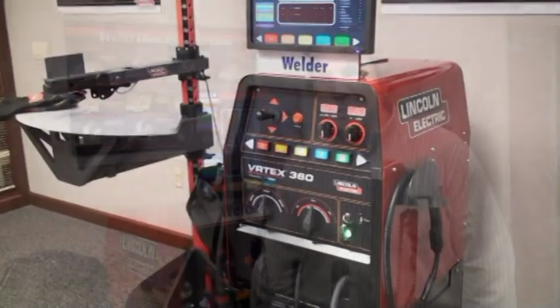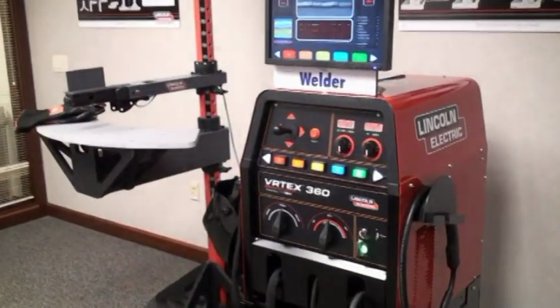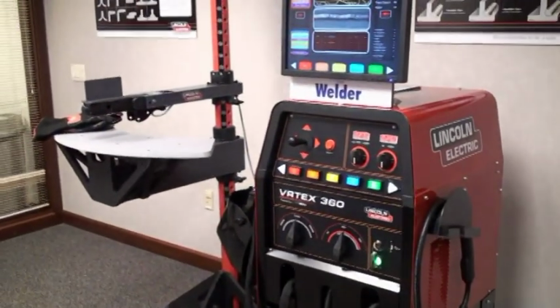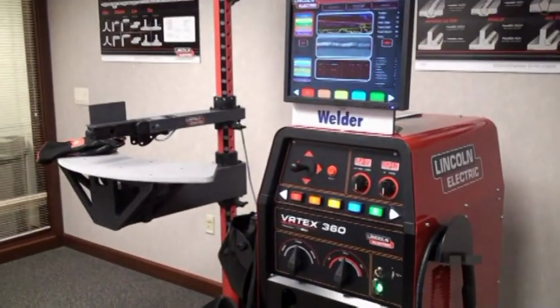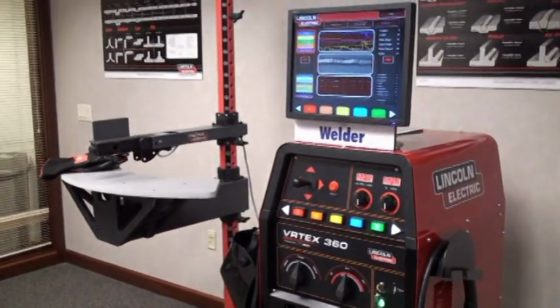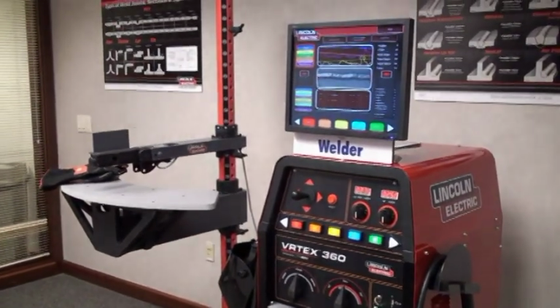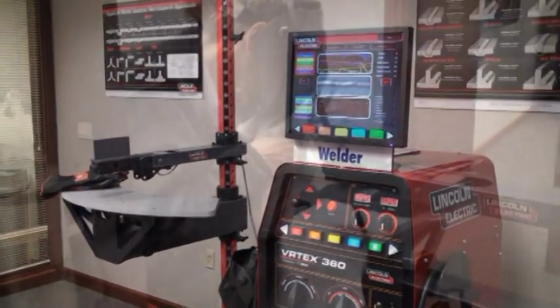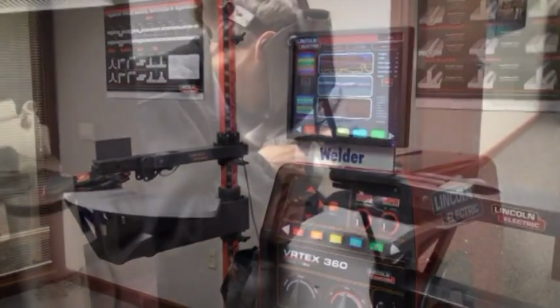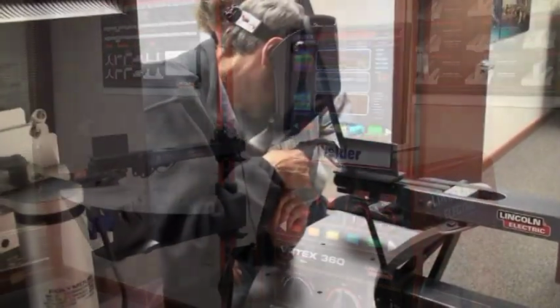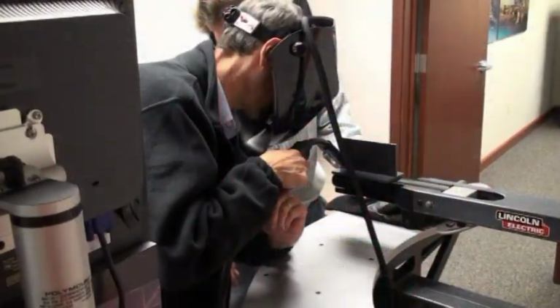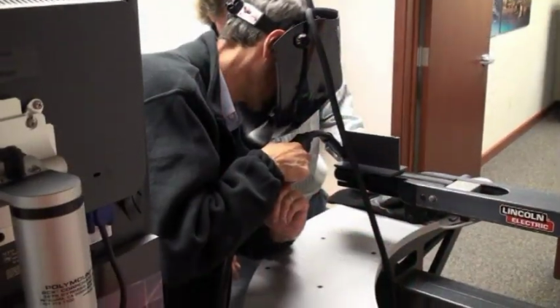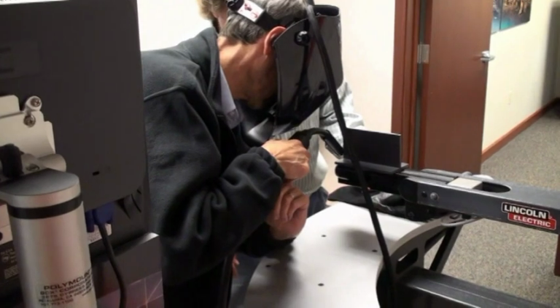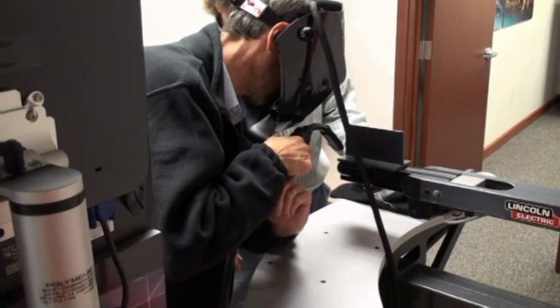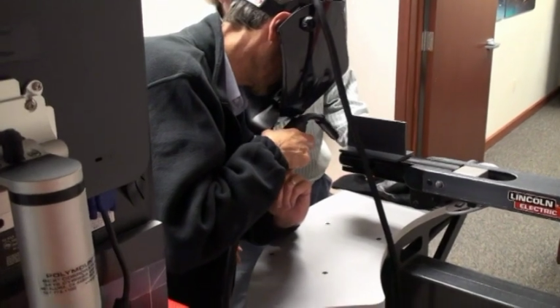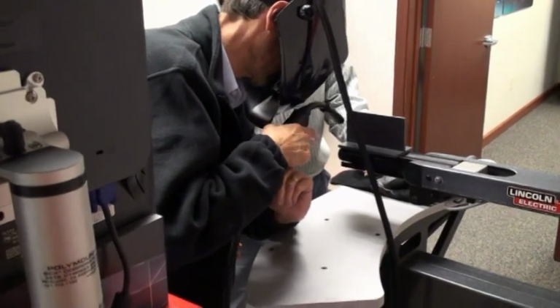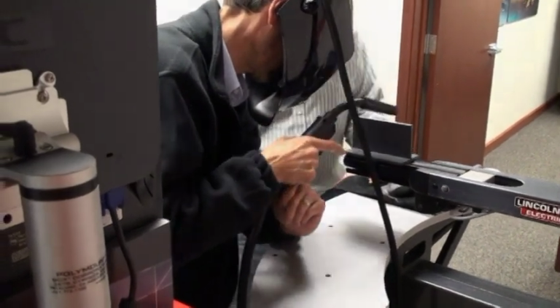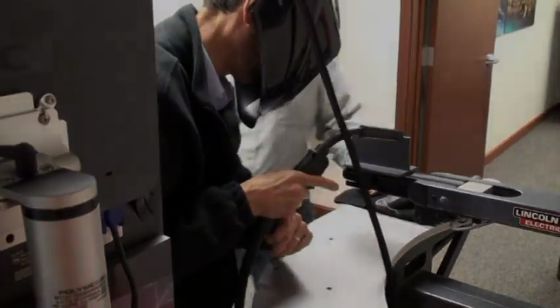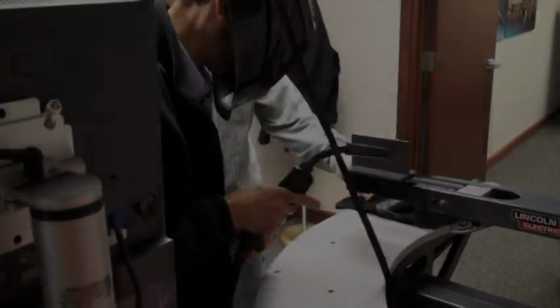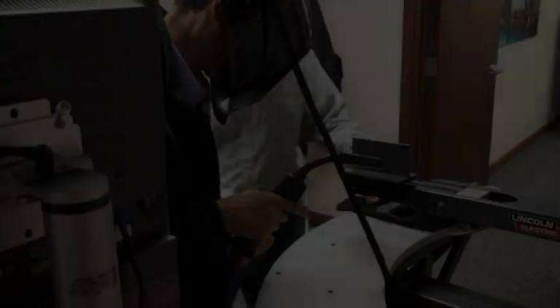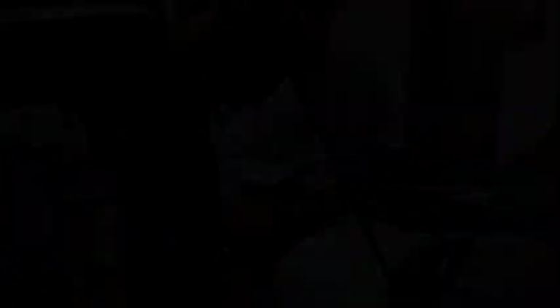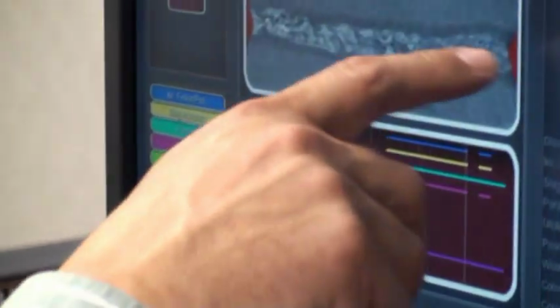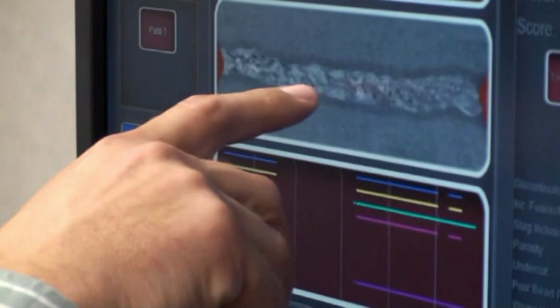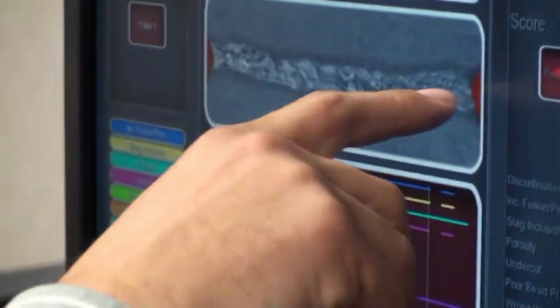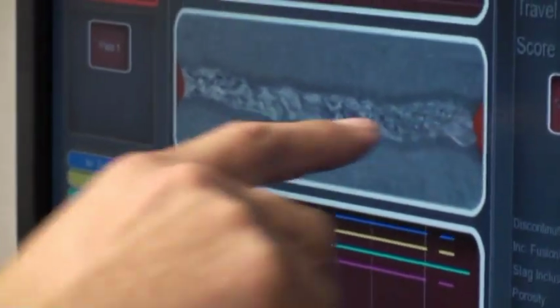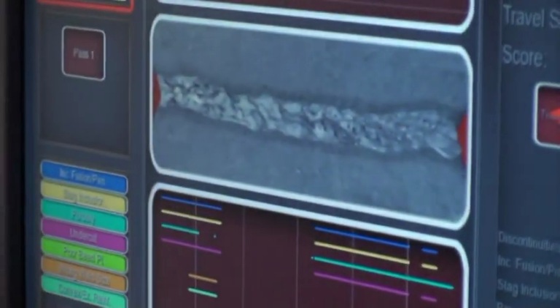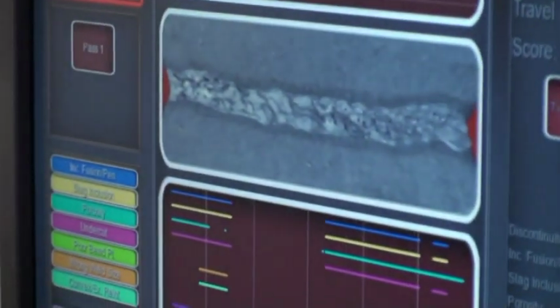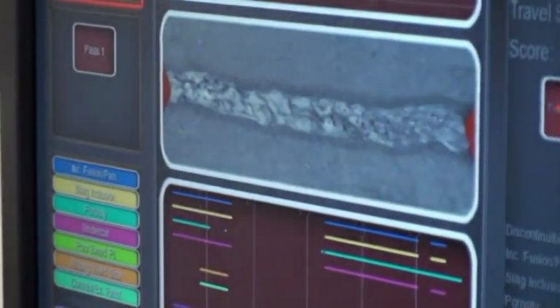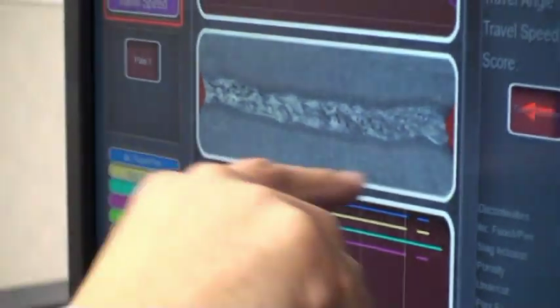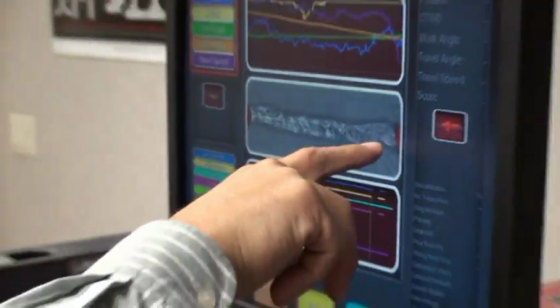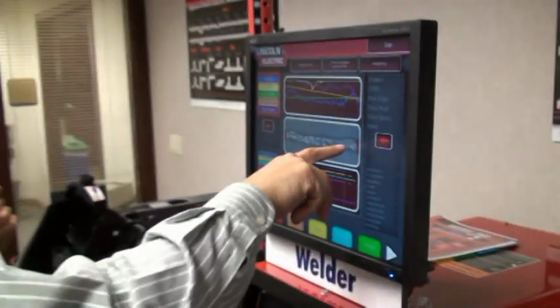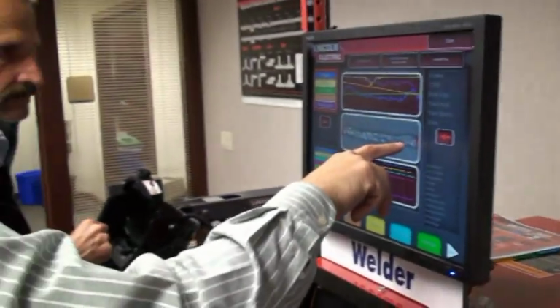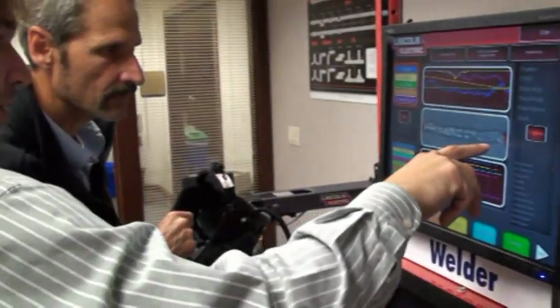The machine I welded for 15 years for a living, and it's just the instant feedback you get from this particular machine to let you know what you're doing wrong, how you can improve, and not just — boy, do you have a good-looking welder or not.